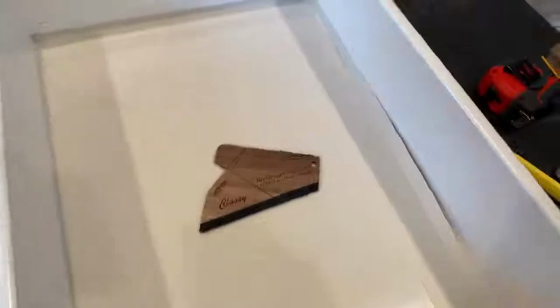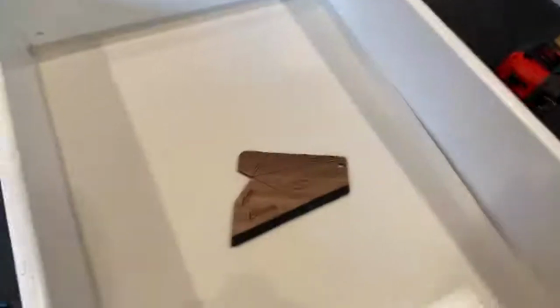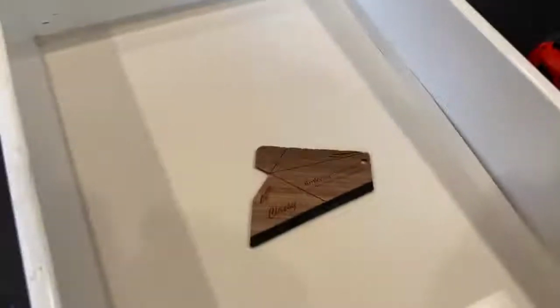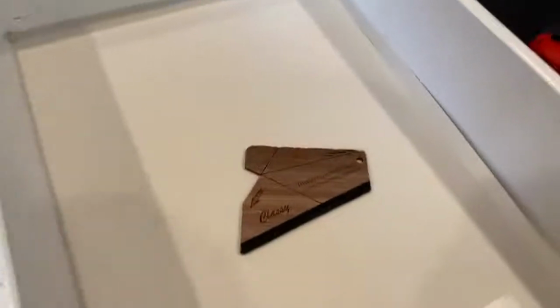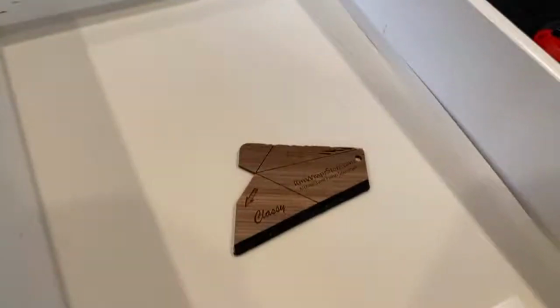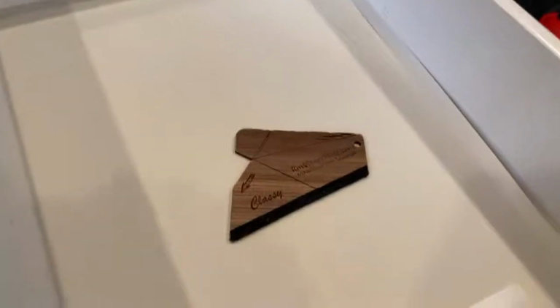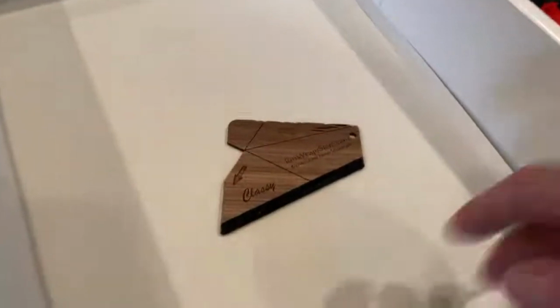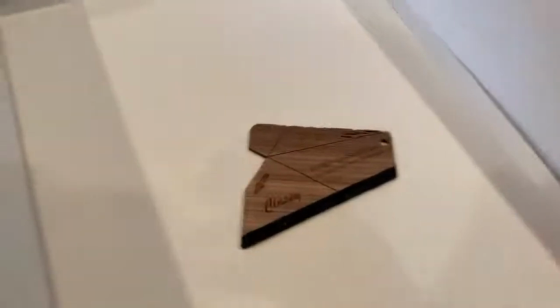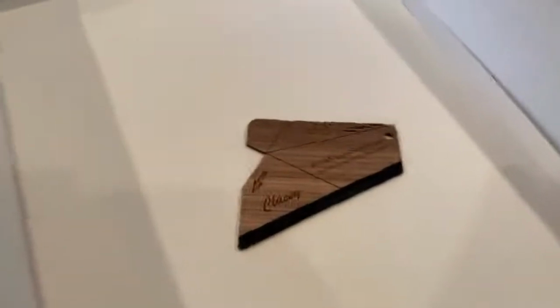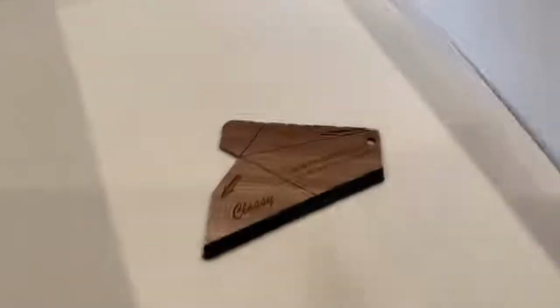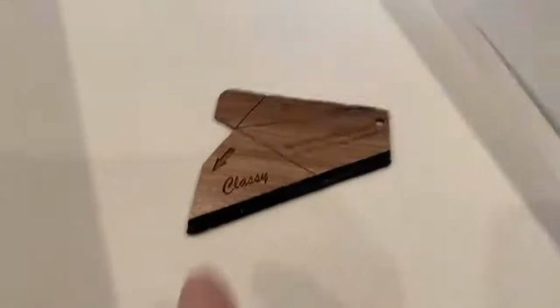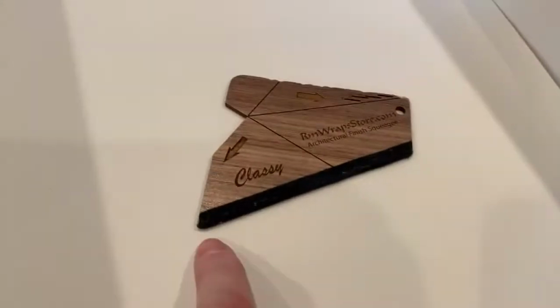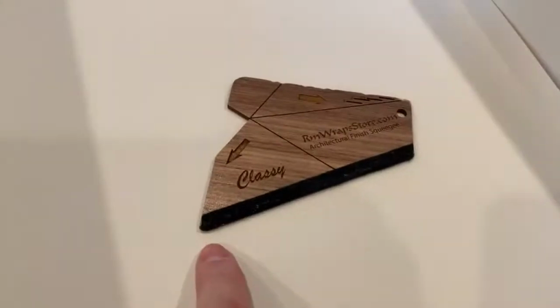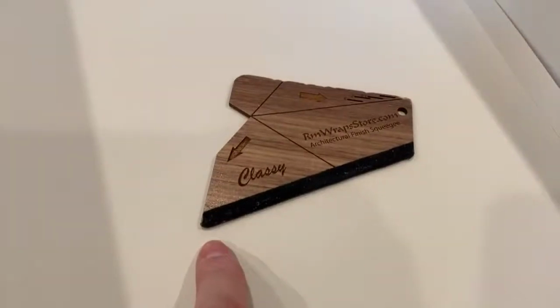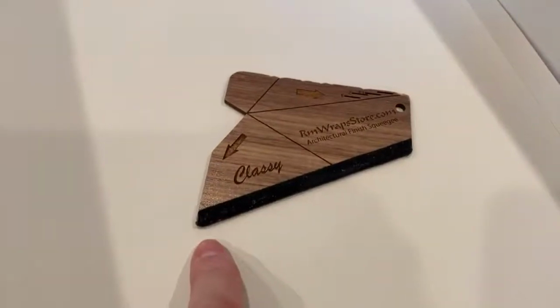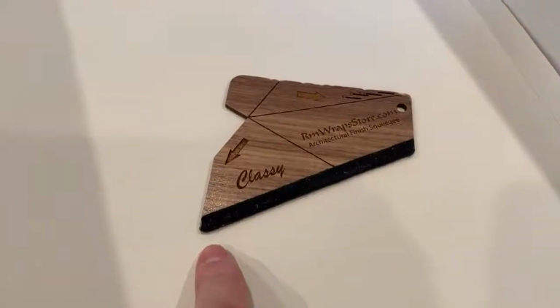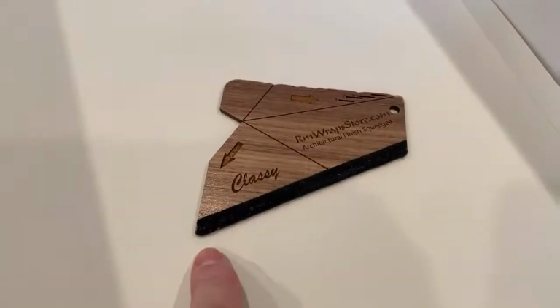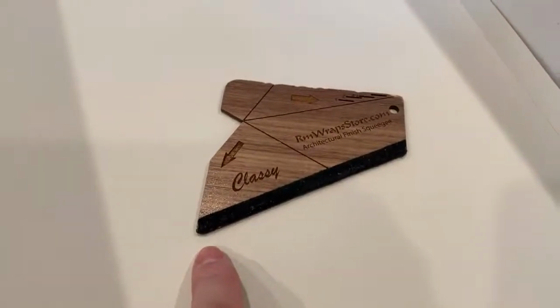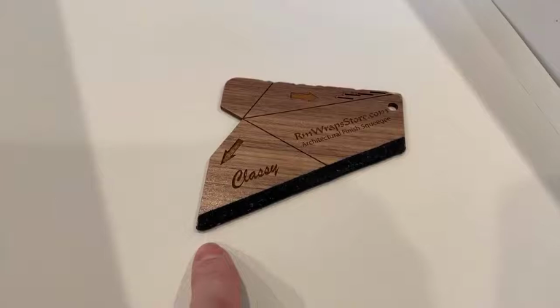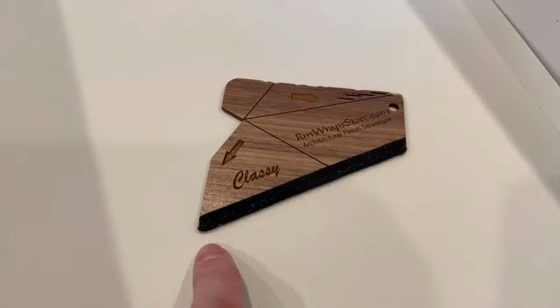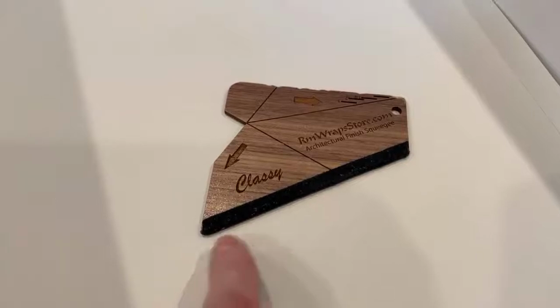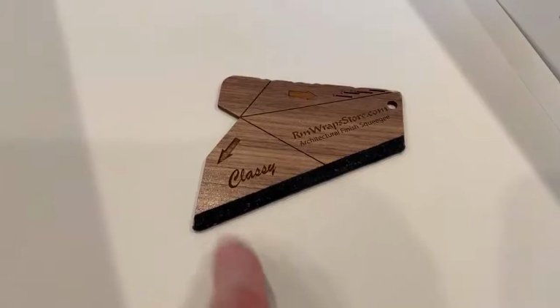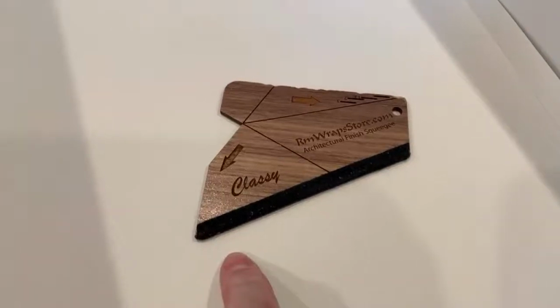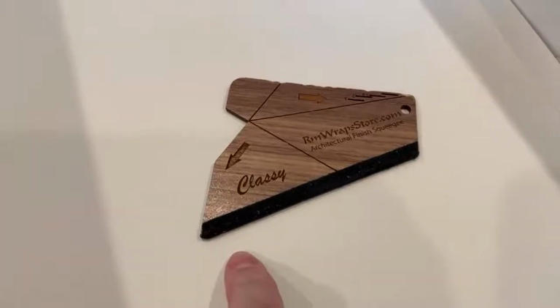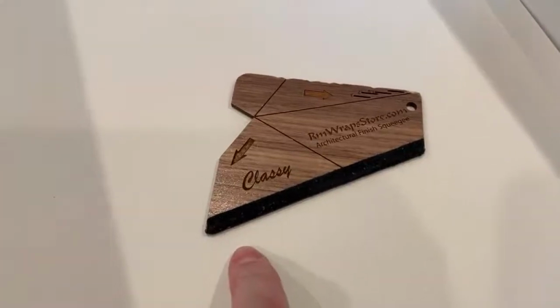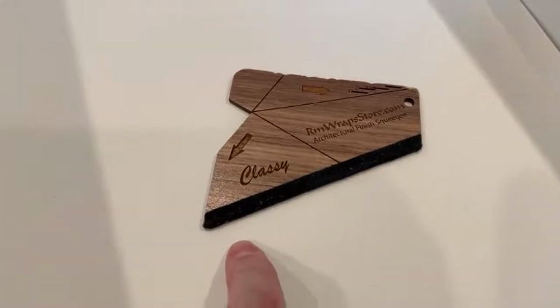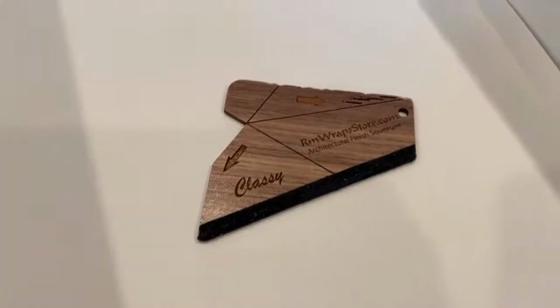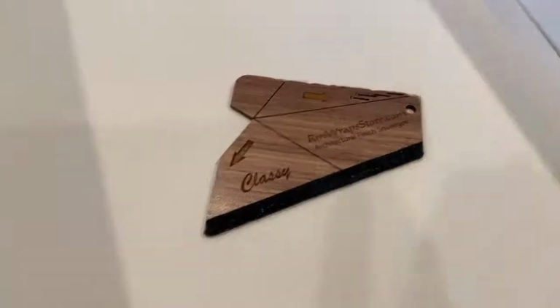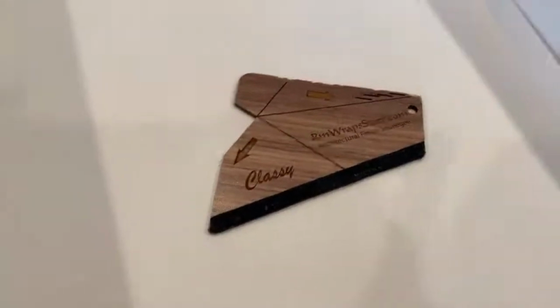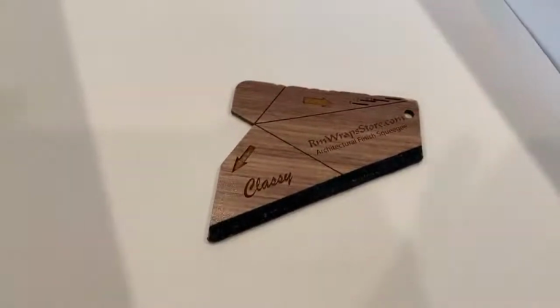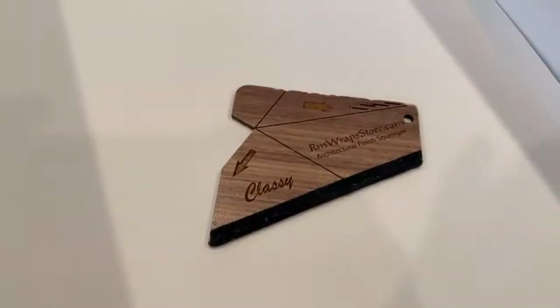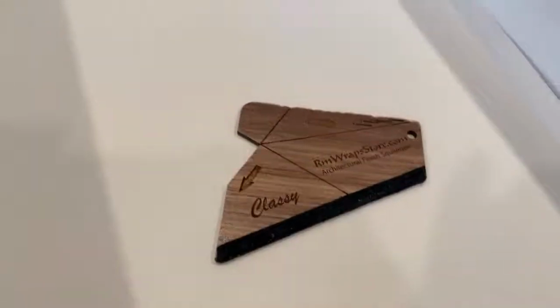It's going to be a short quick video. There are lots of points or tools on the architectural finish squeegee and I'm going to show you real quick.